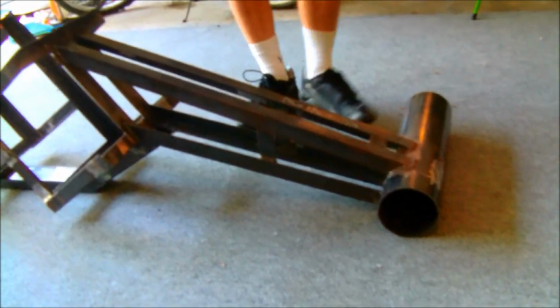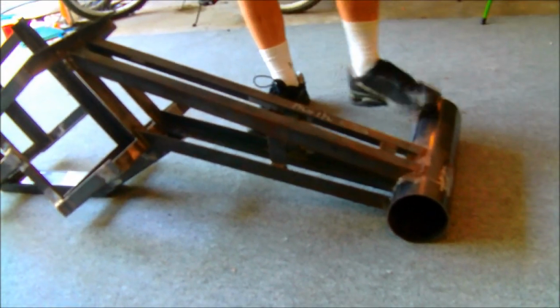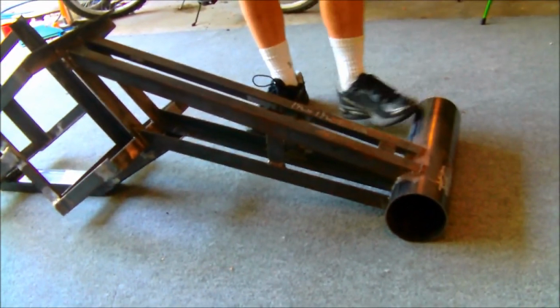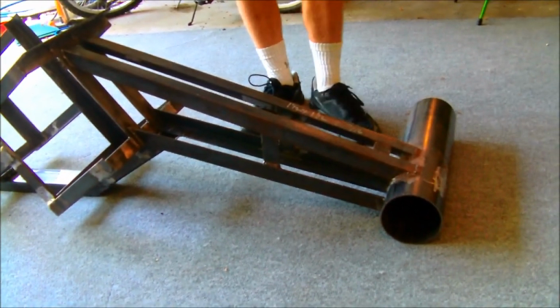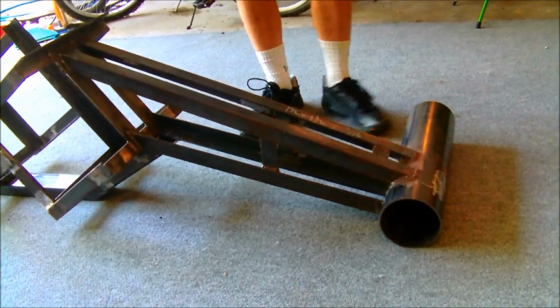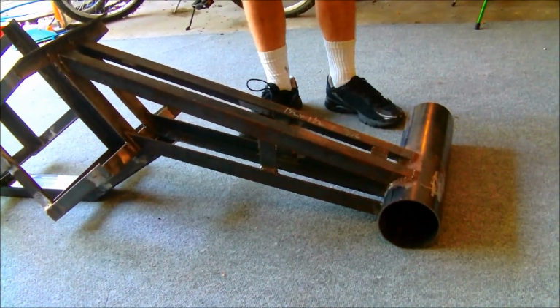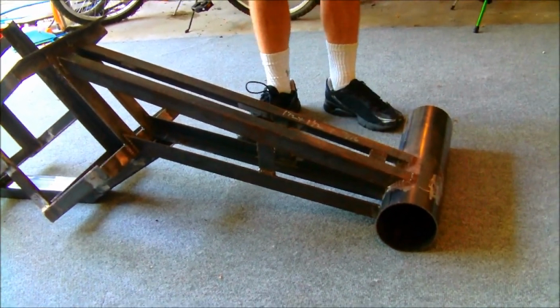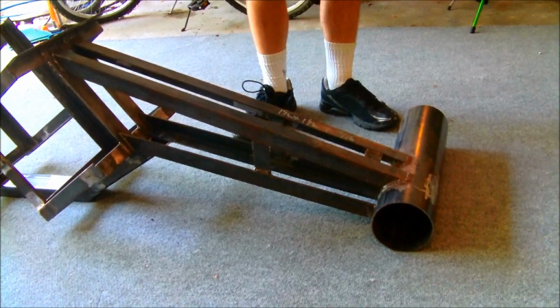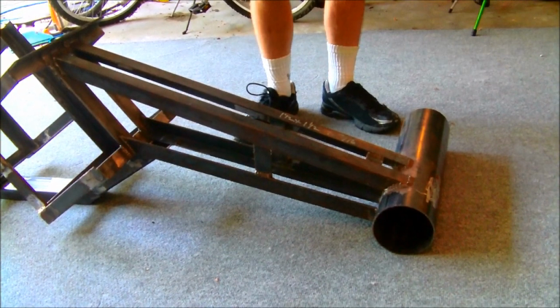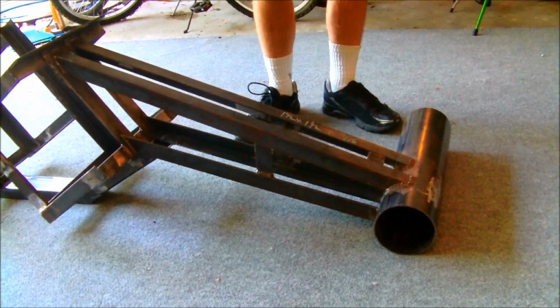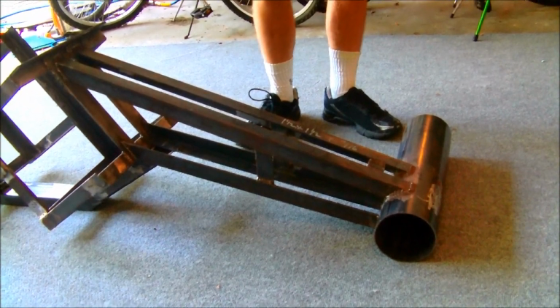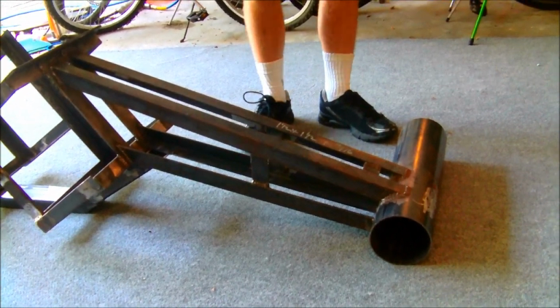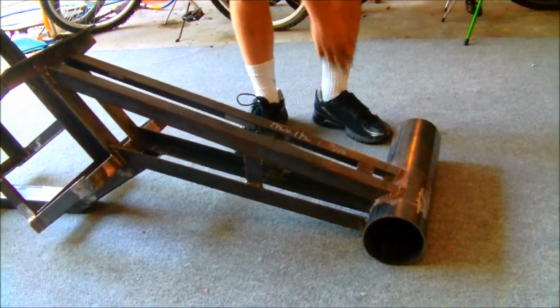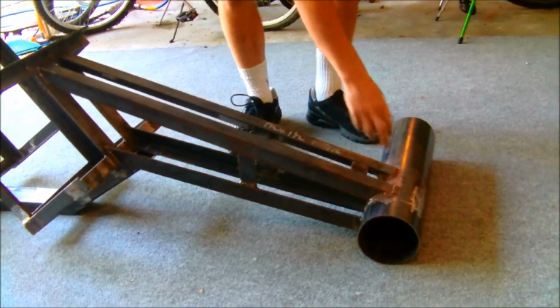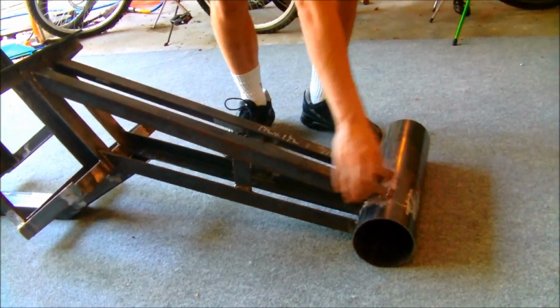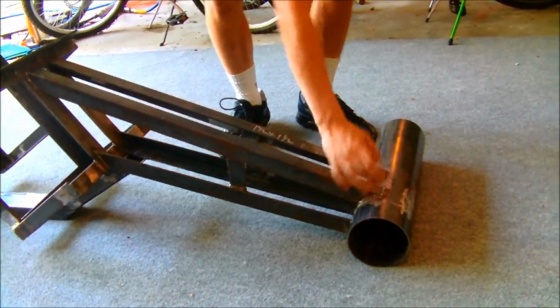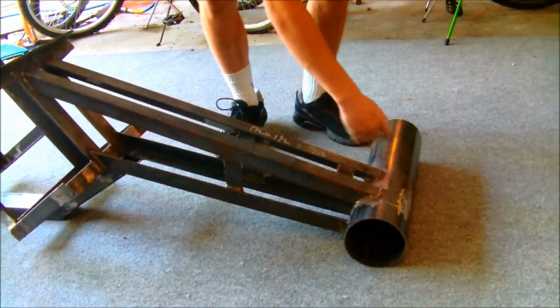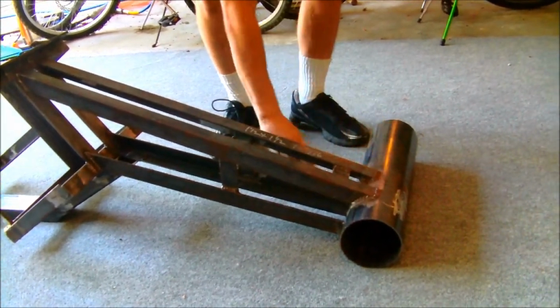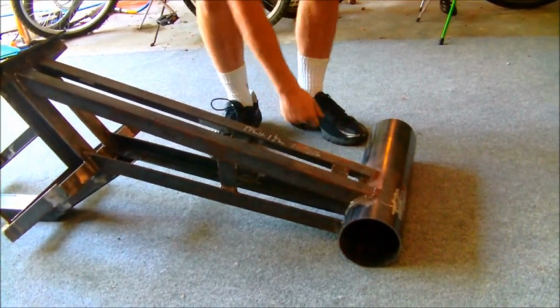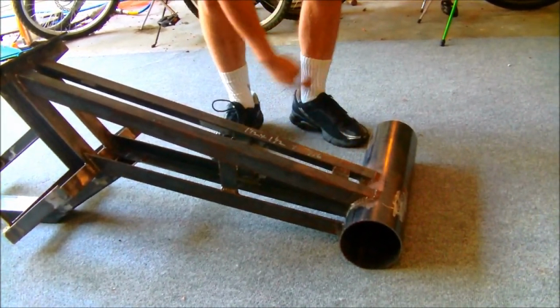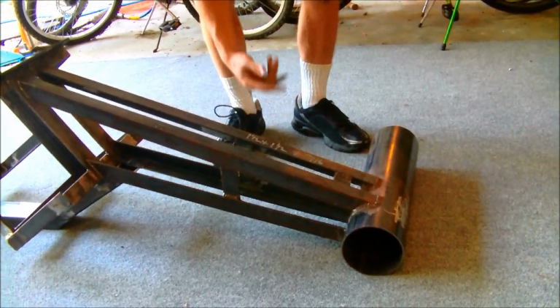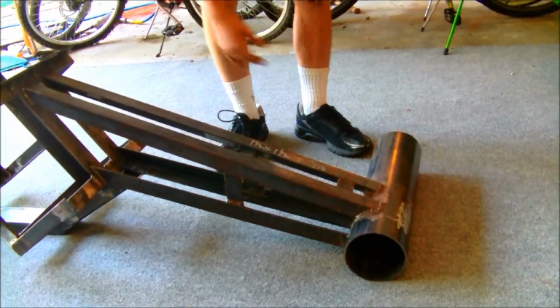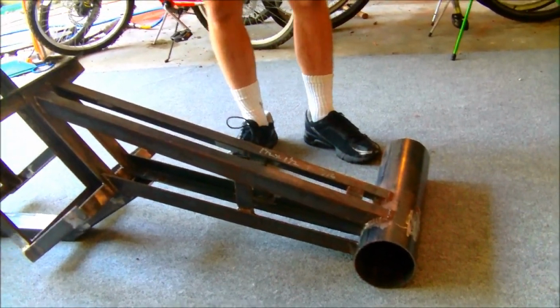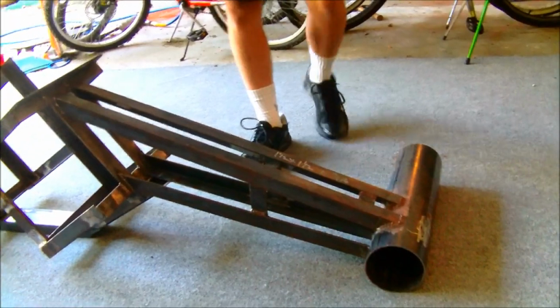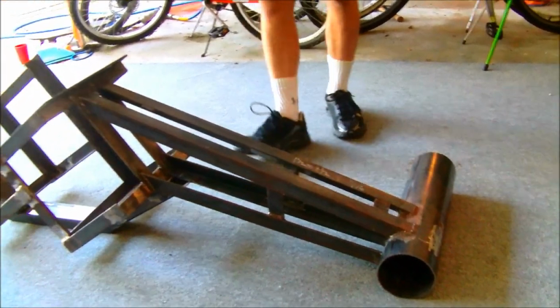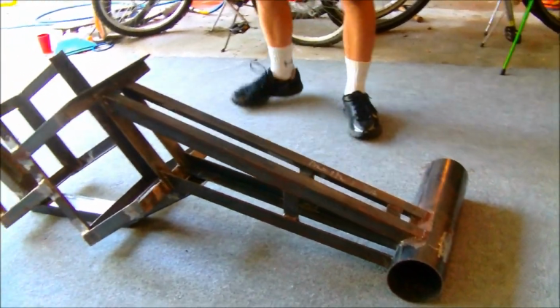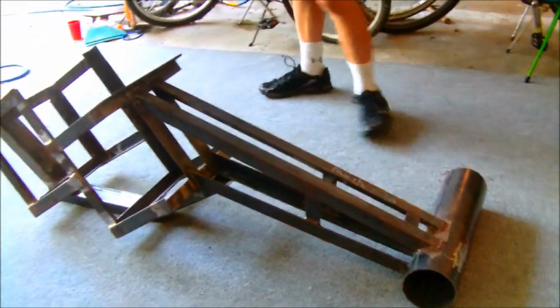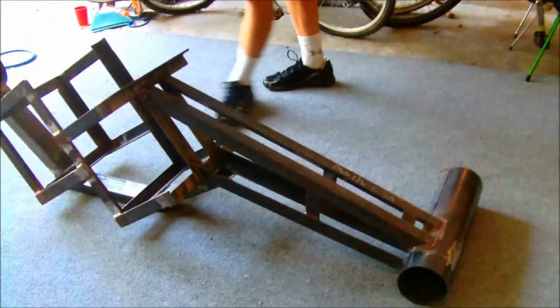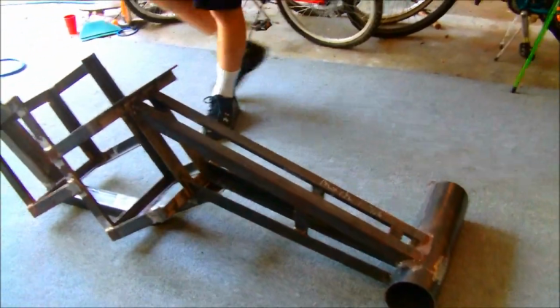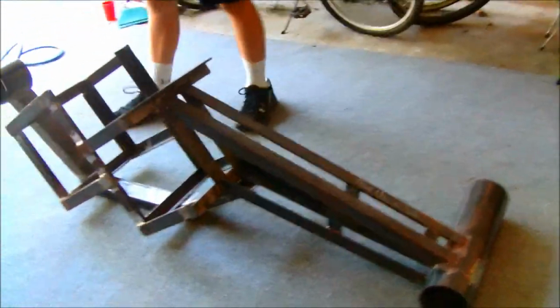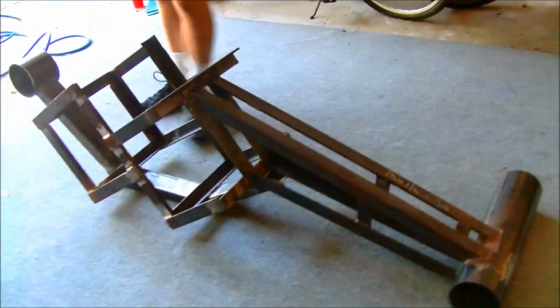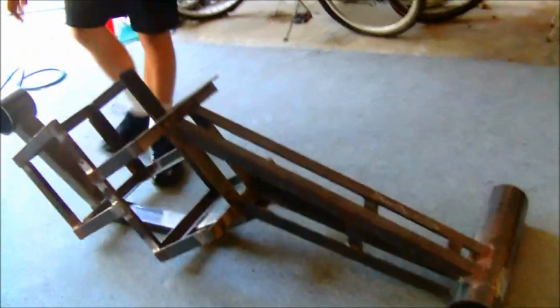We slid this into it, made sure it was all 90 degrees, right-angled, and then we just welded it up all over the place — inside, outside. Then we did a little bit to the front.